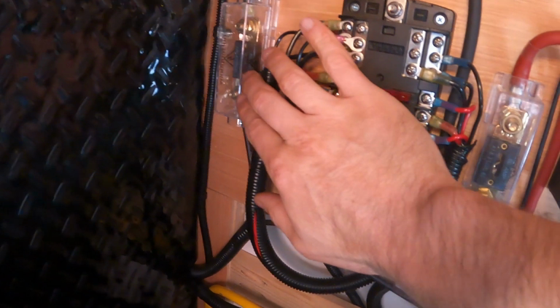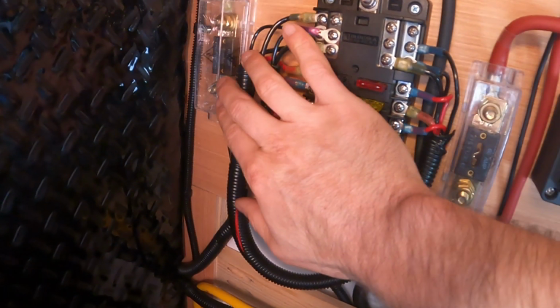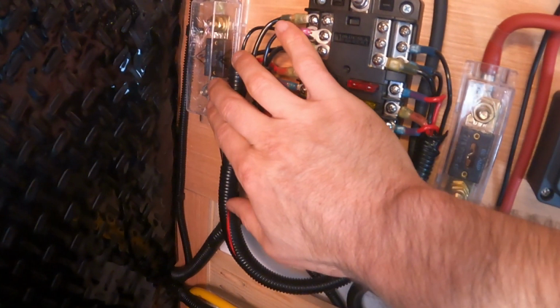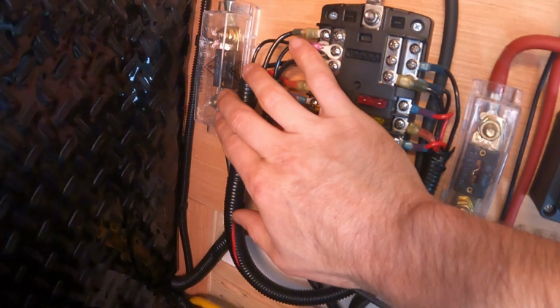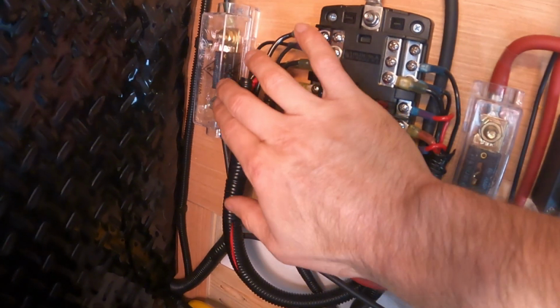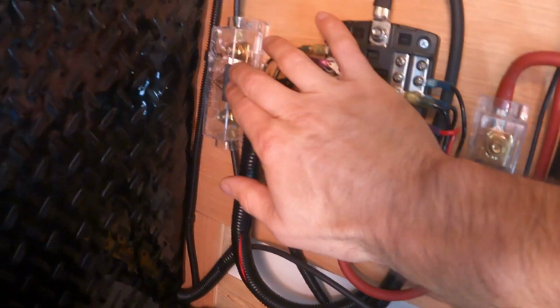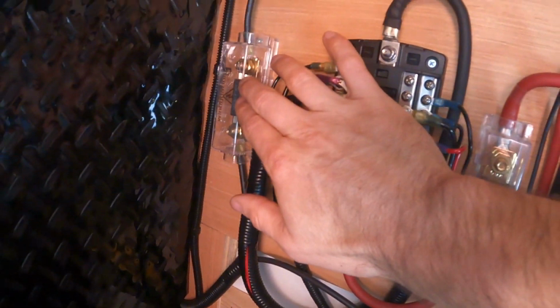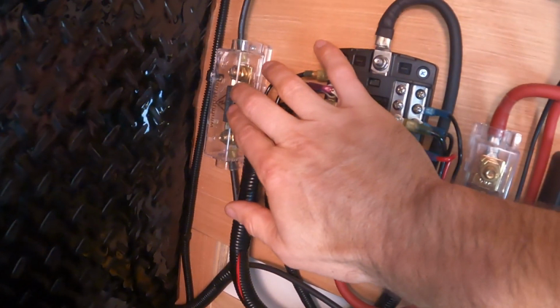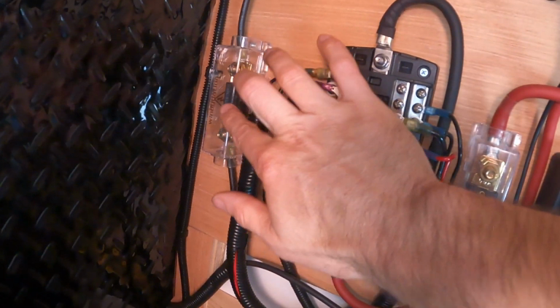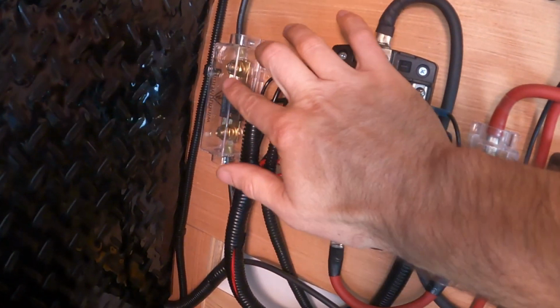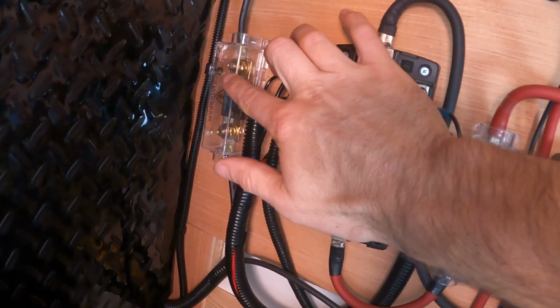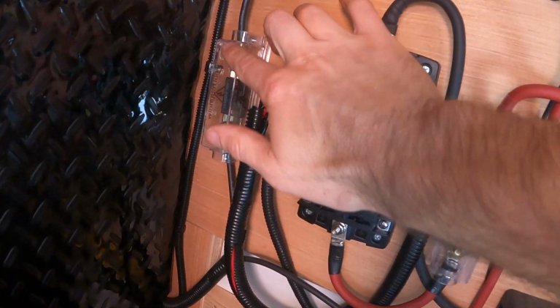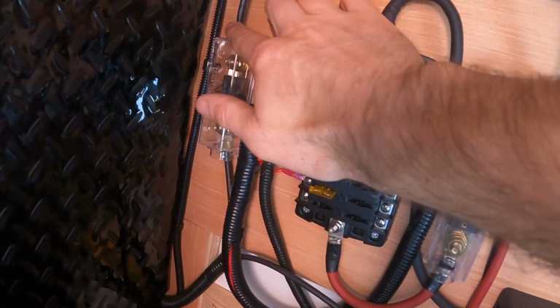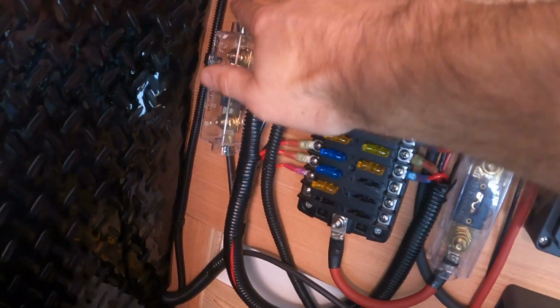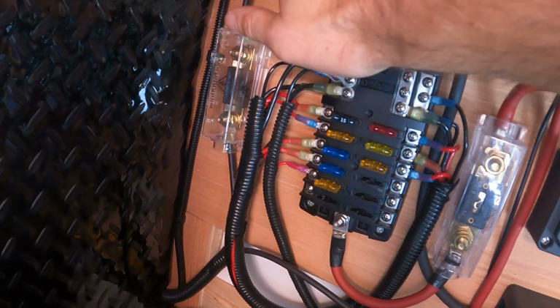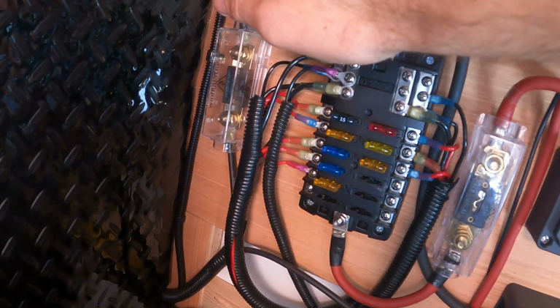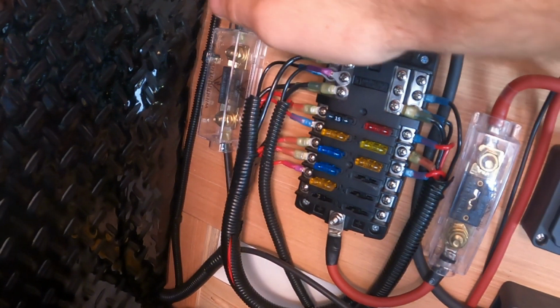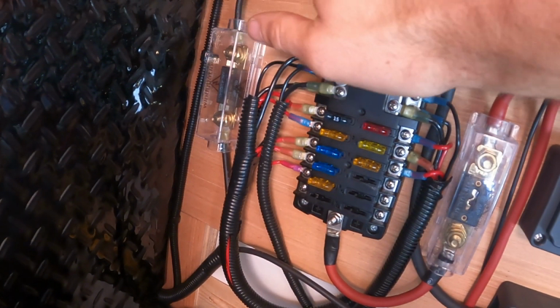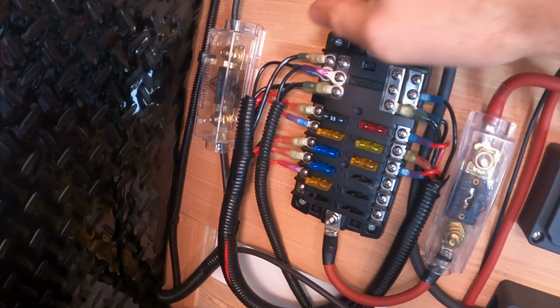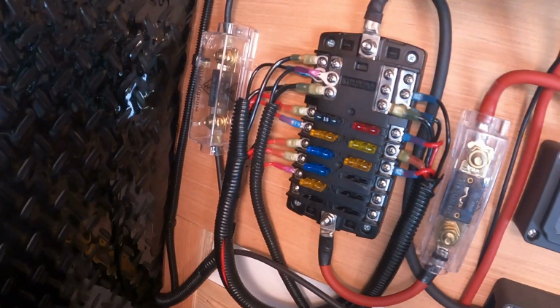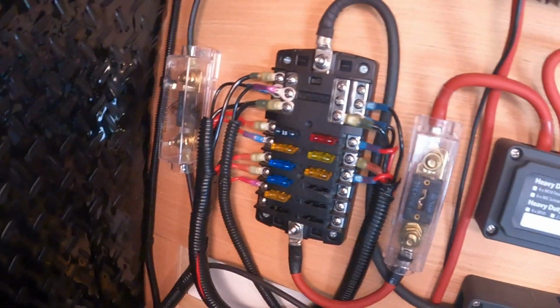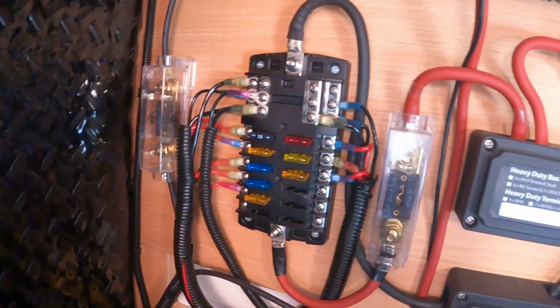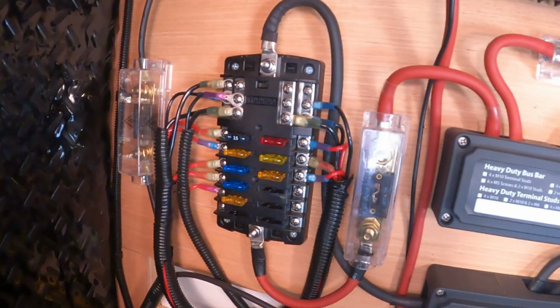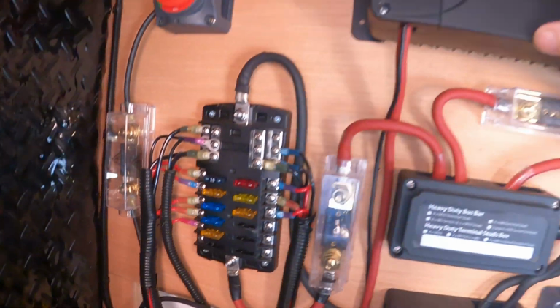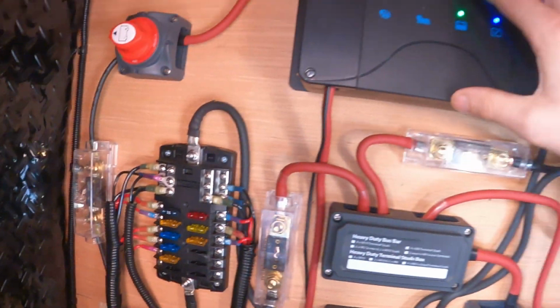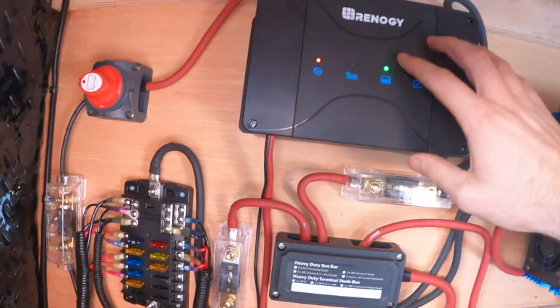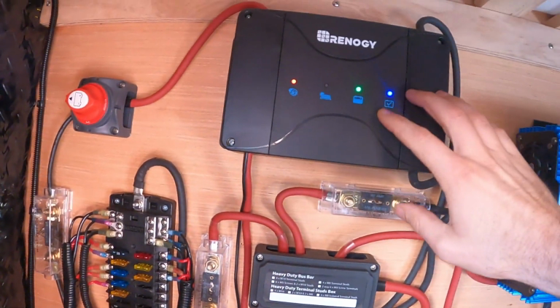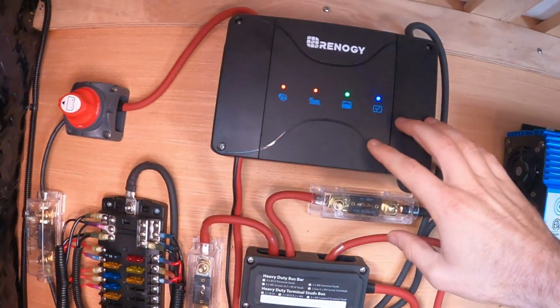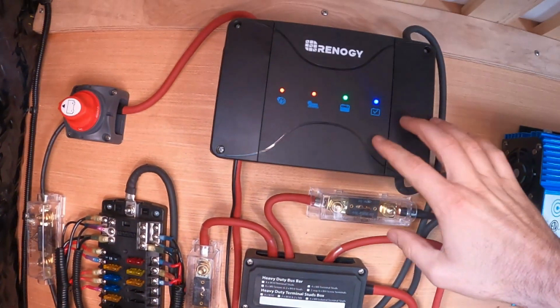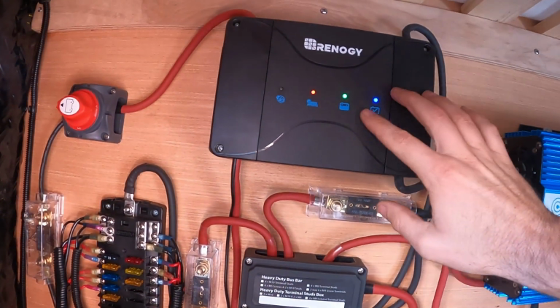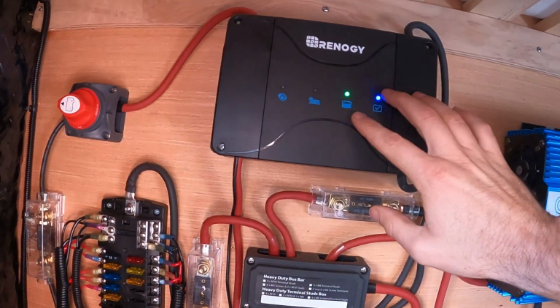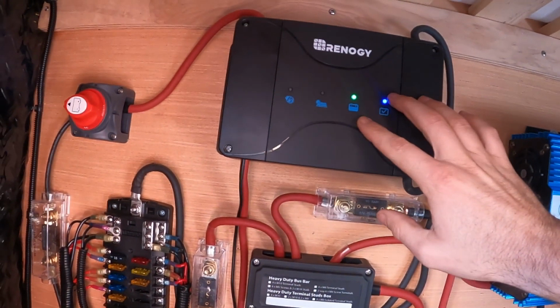Starting here, the solar comes in from outside and then we have a 60 amp ANL fuse. It goes into this switch, which then goes into the MPPT charge controller.